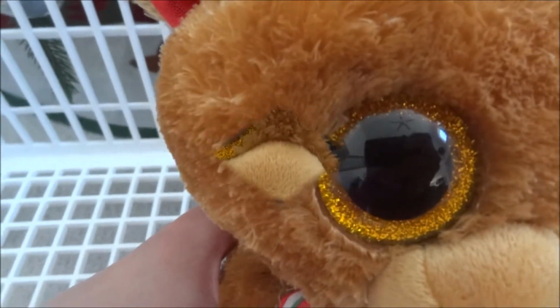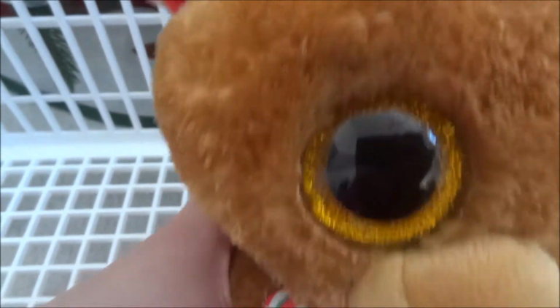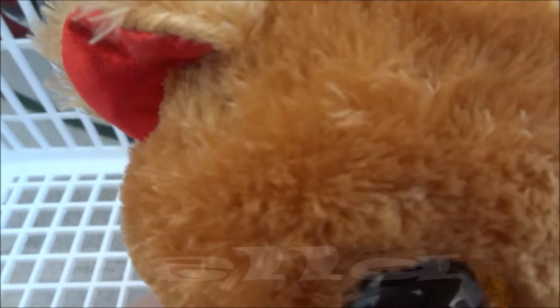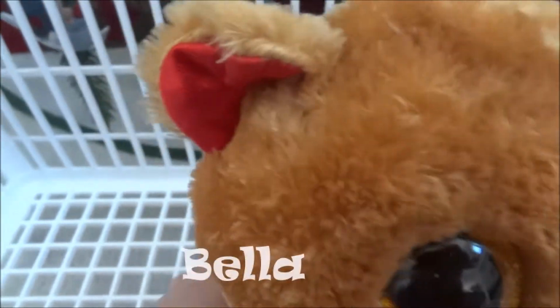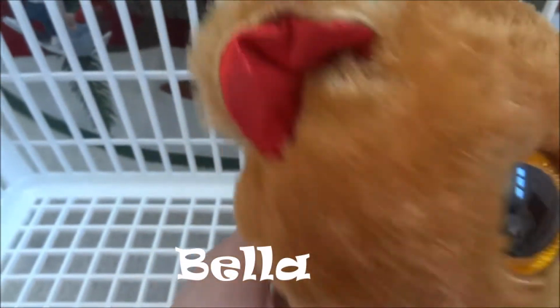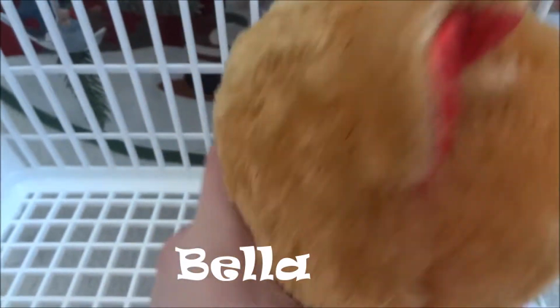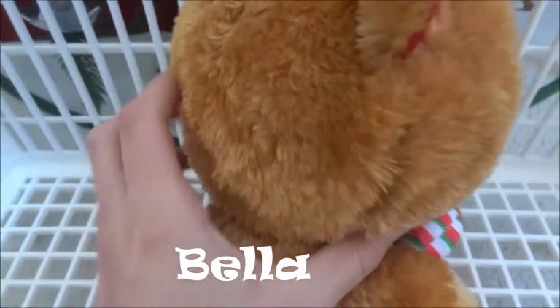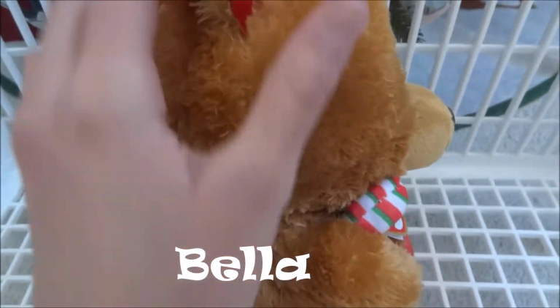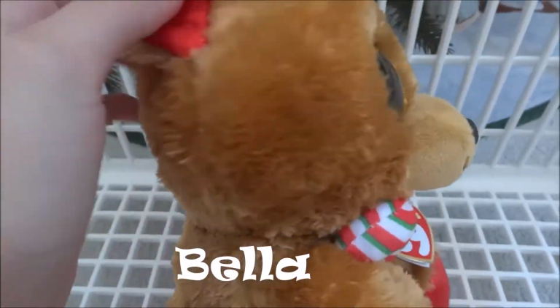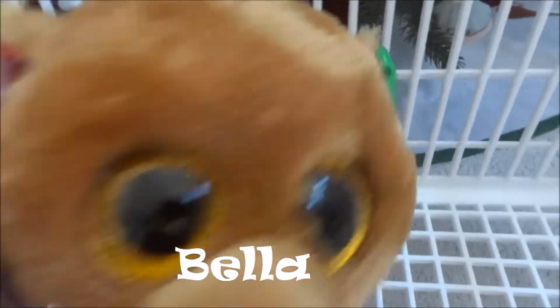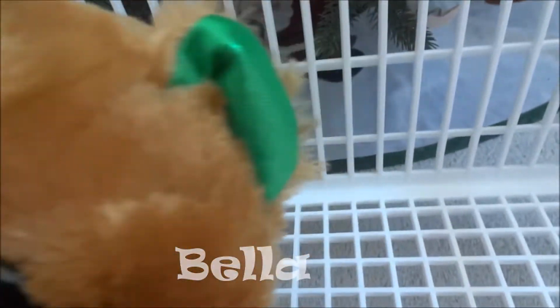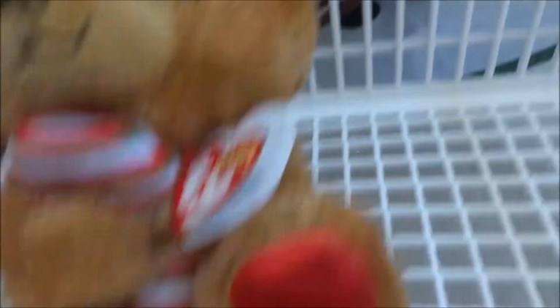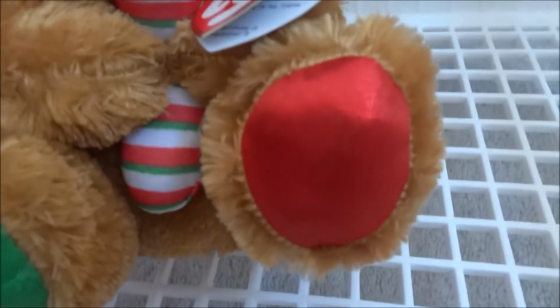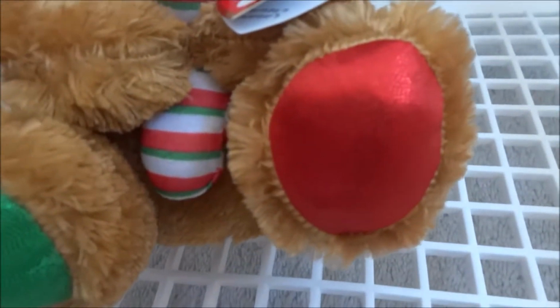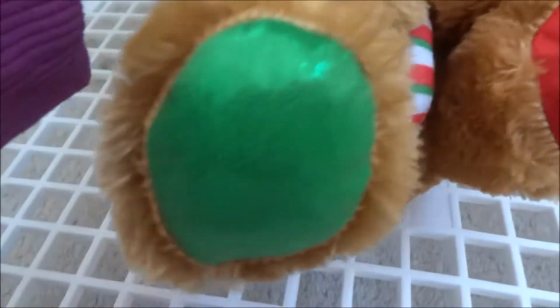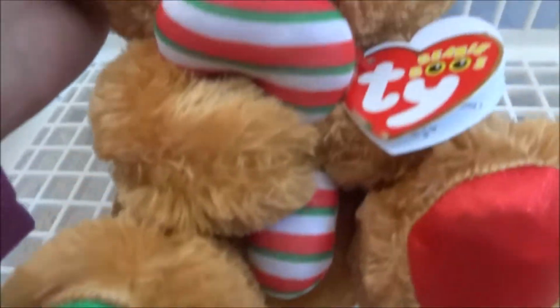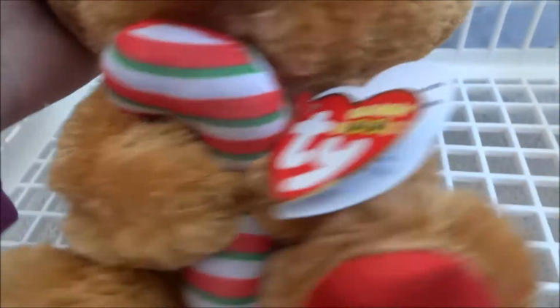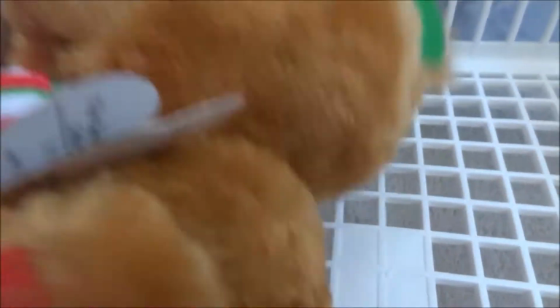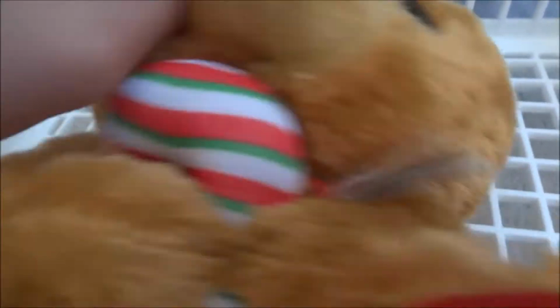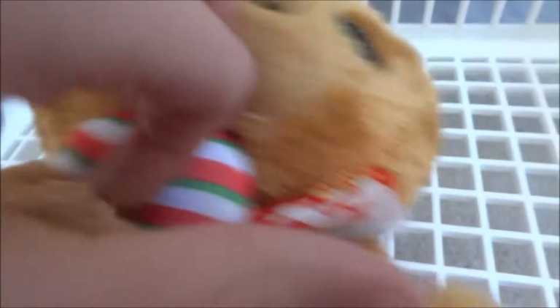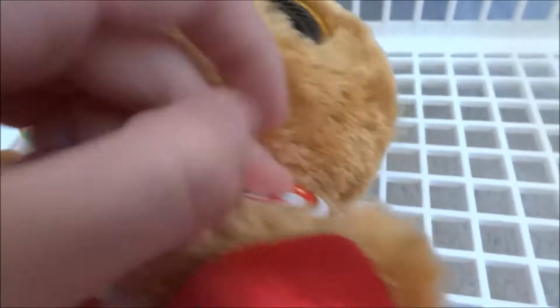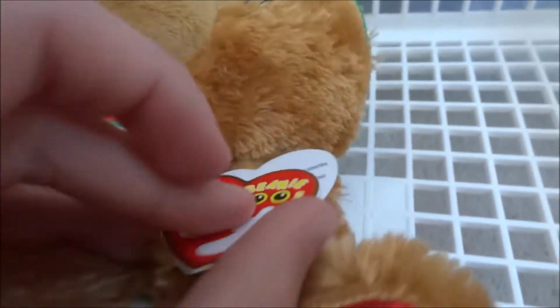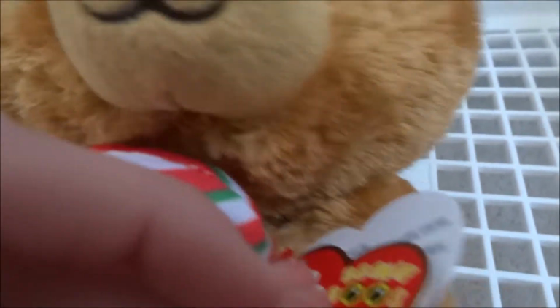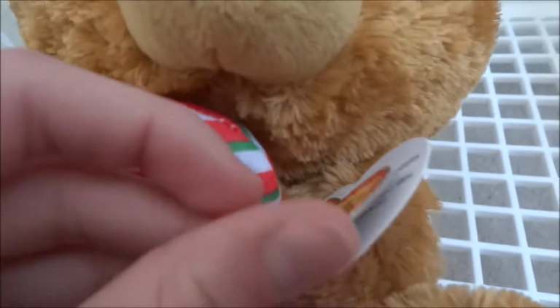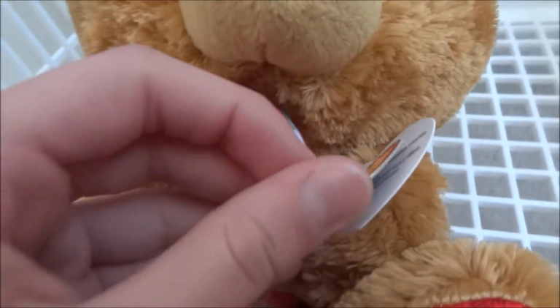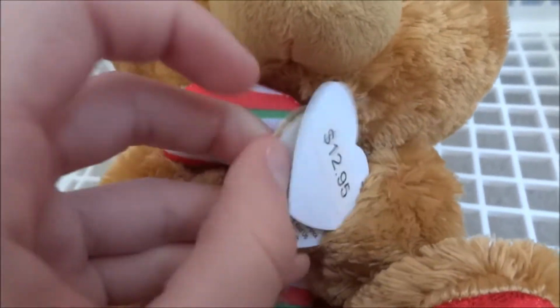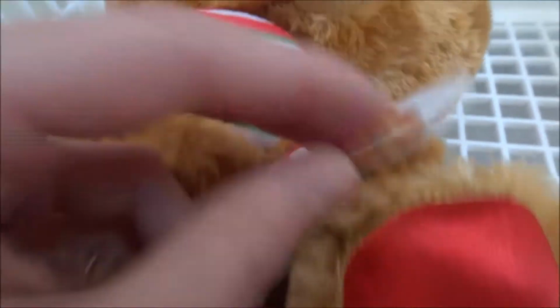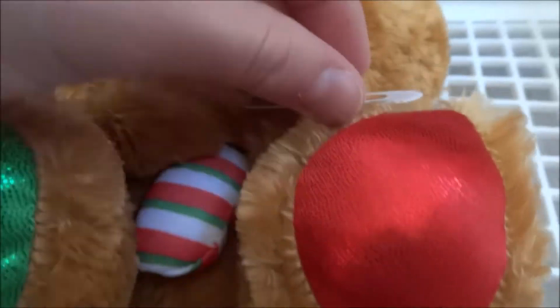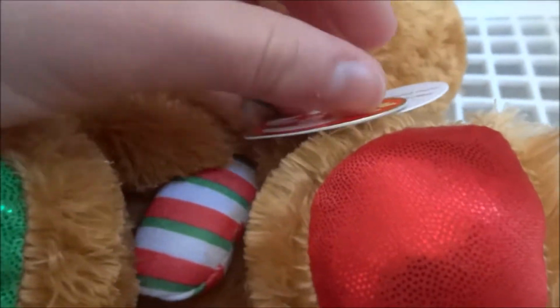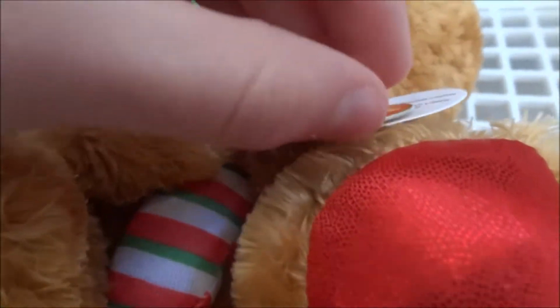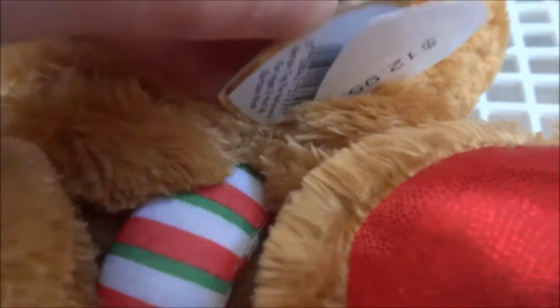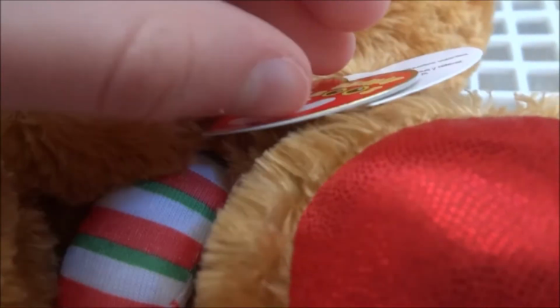She has pretty golden eyes, light brown fur like honey, red and green ears, red and green feet, and a cute candy cane. I do have Bella in small, but I got this one a couple of weeks ago from my grandma for Christmas.